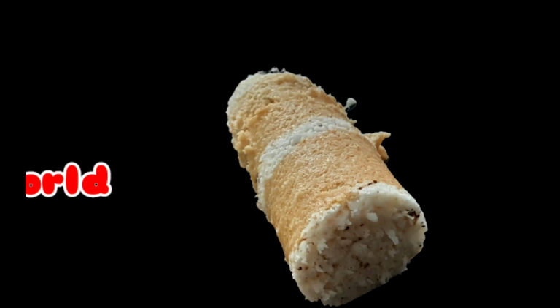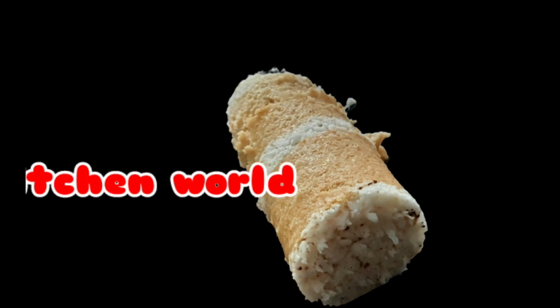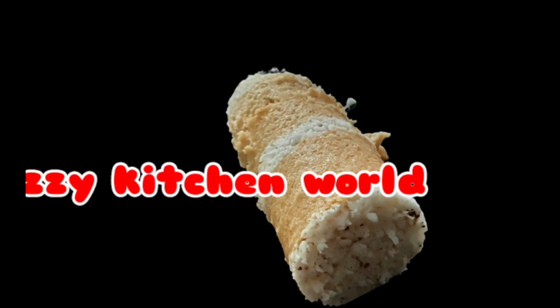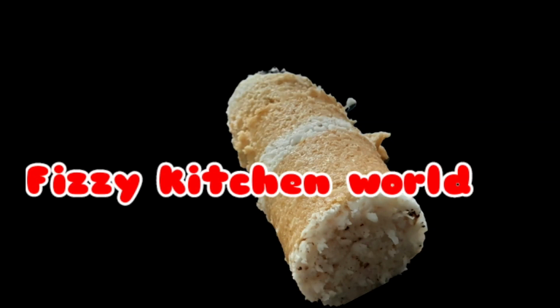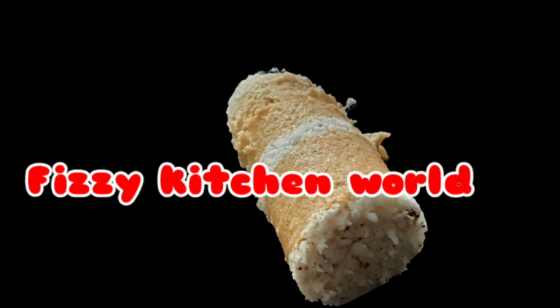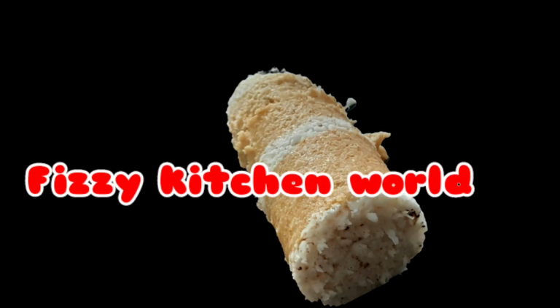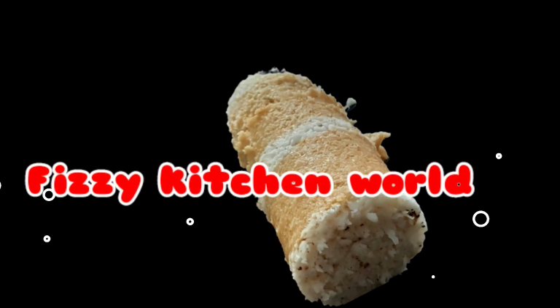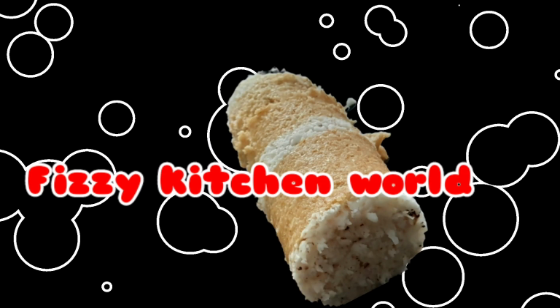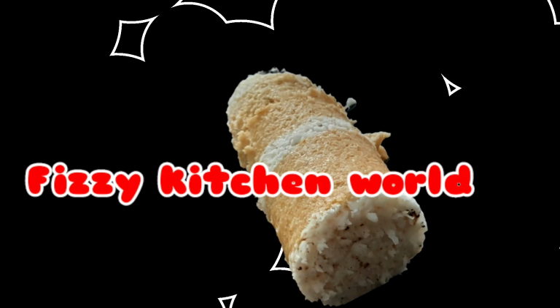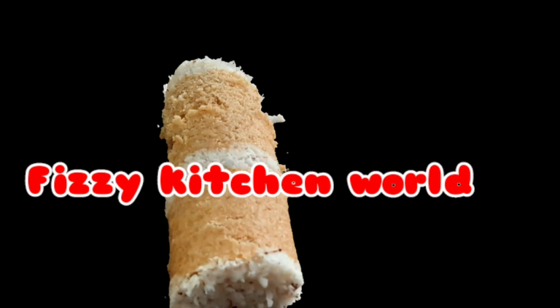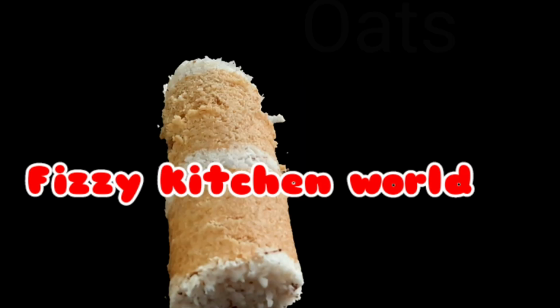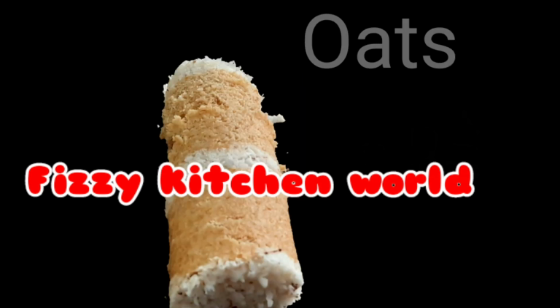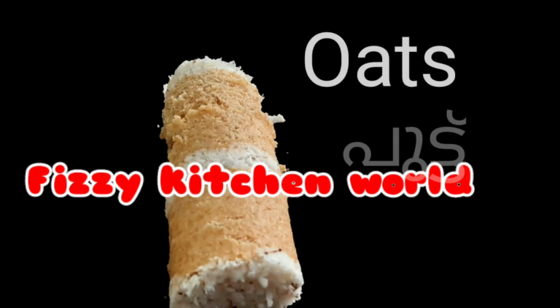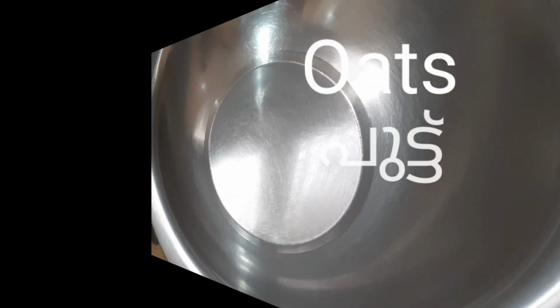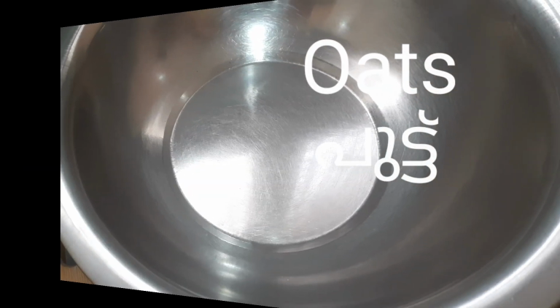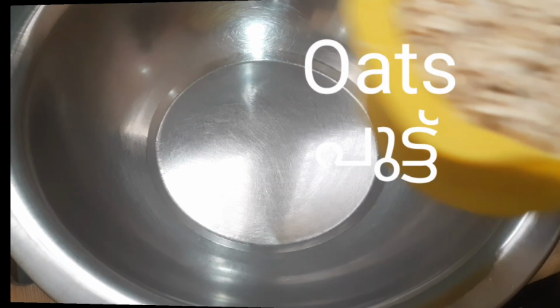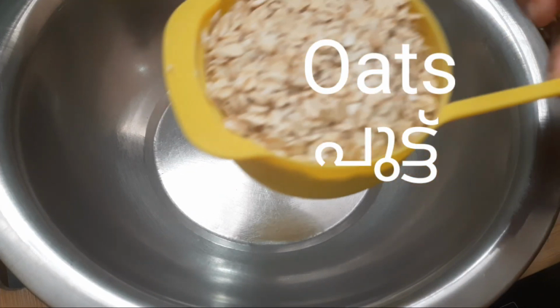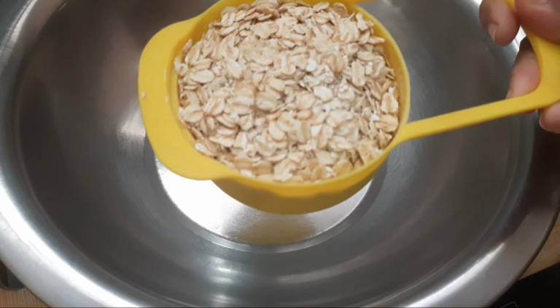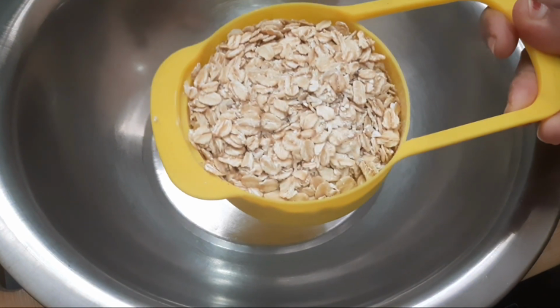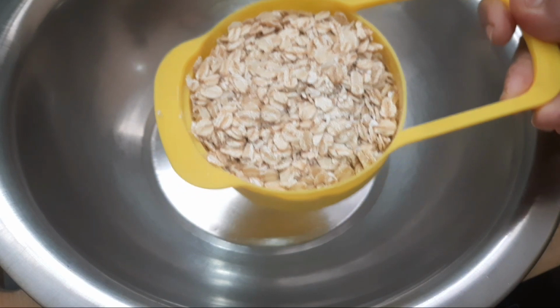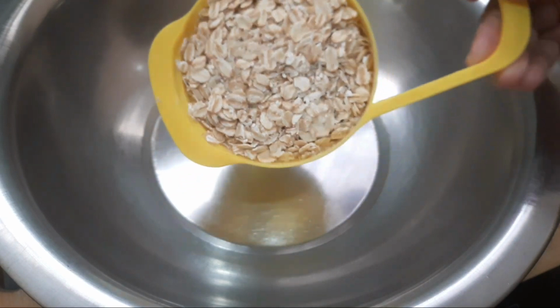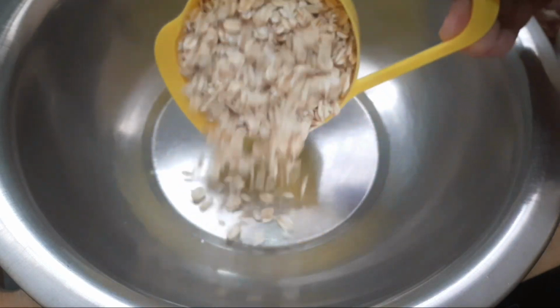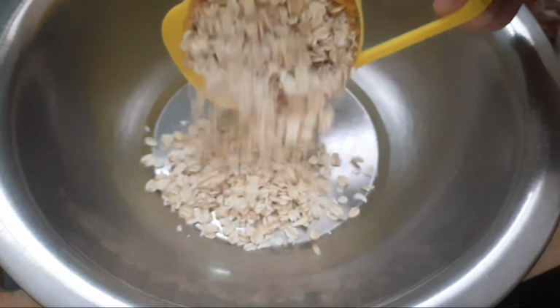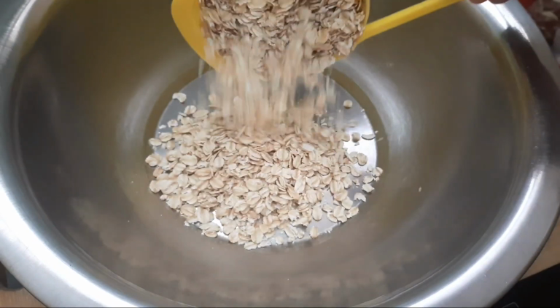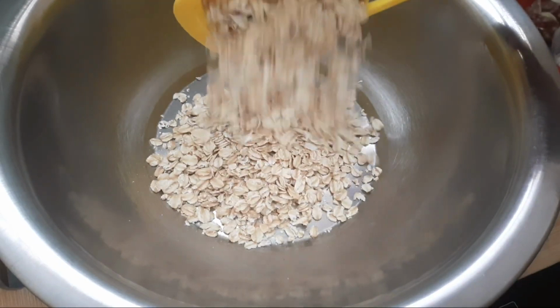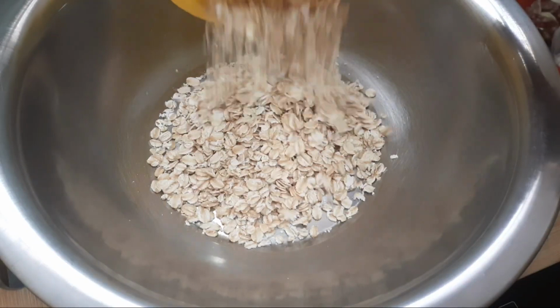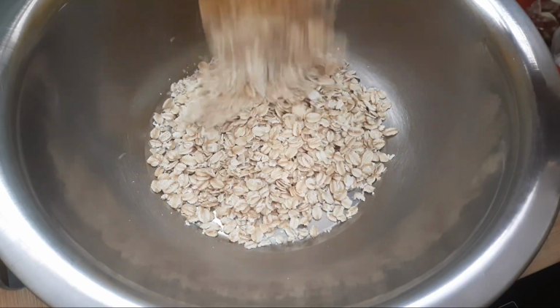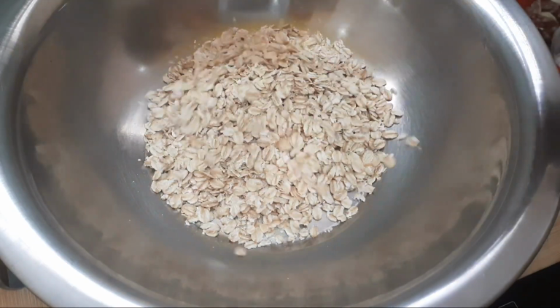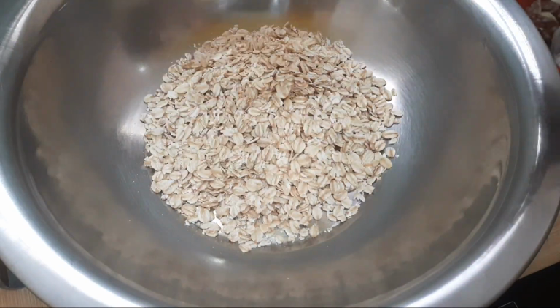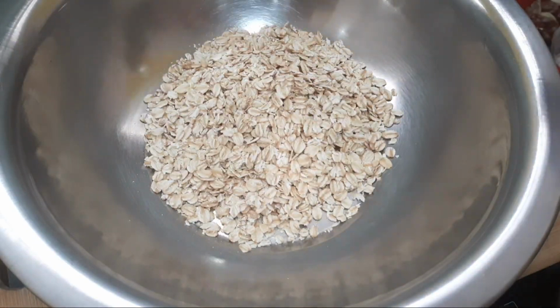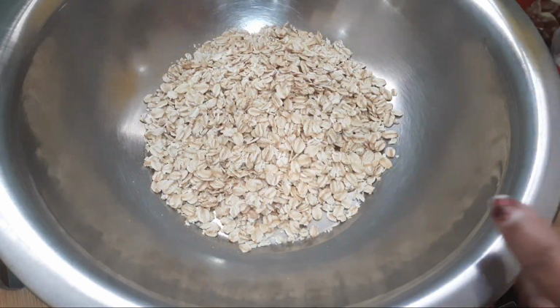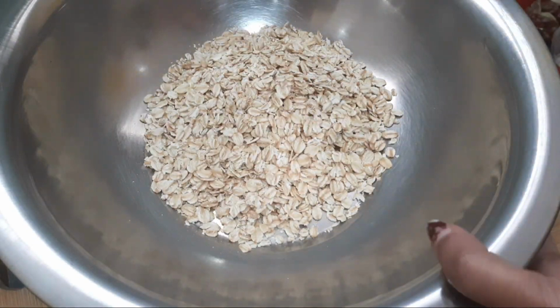Hello Friends! Welcome back to Physi Kitchen World. We are ready to cook the oats in a soft recipe.